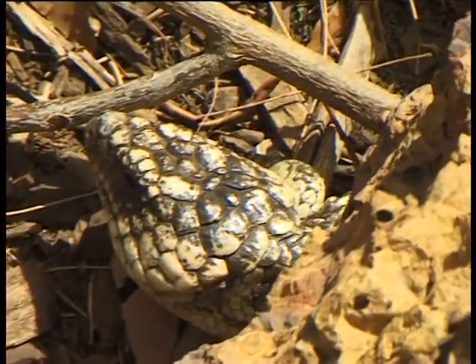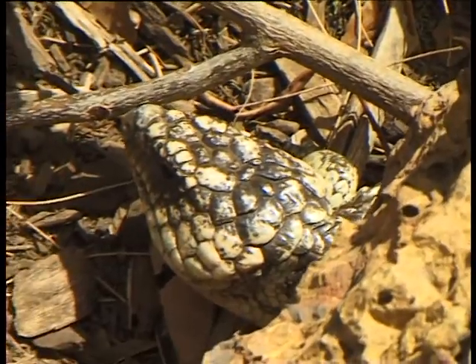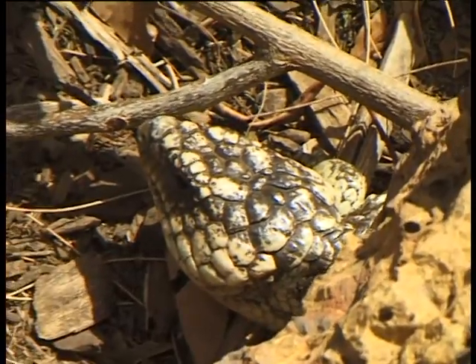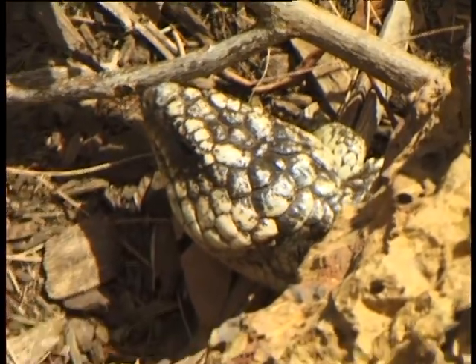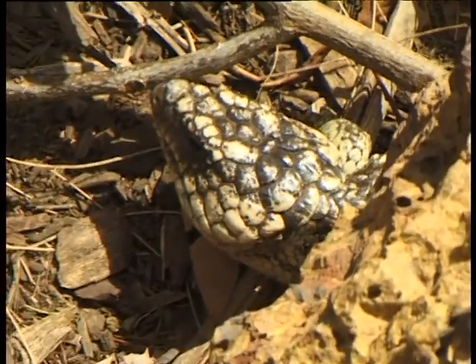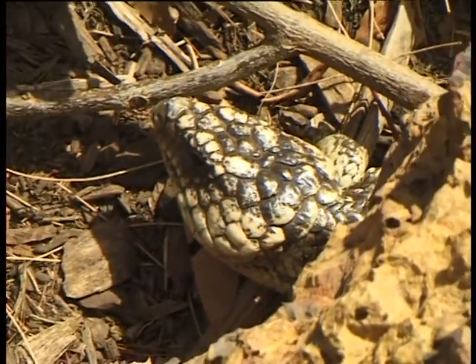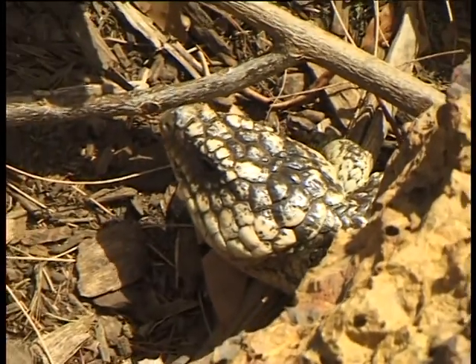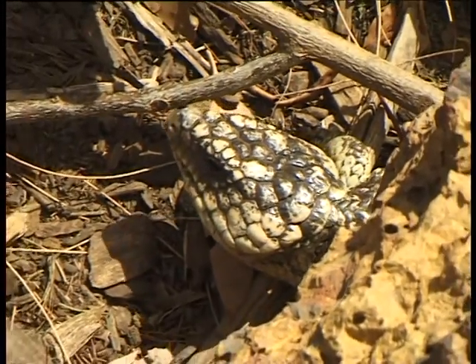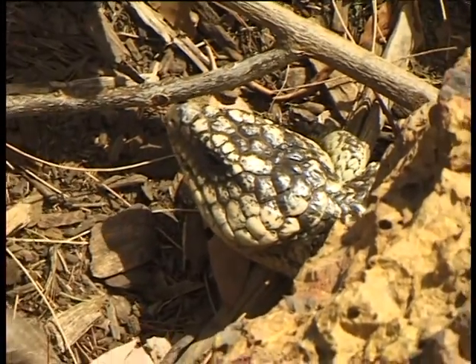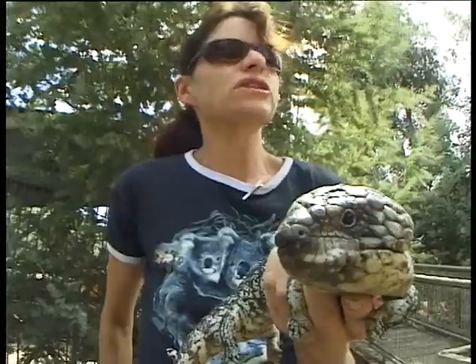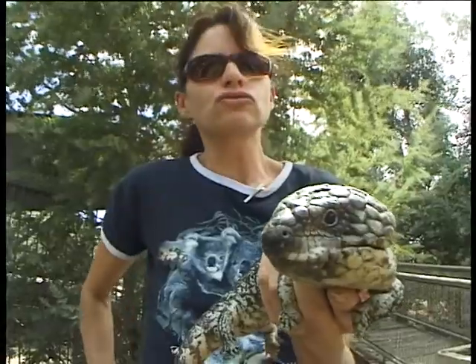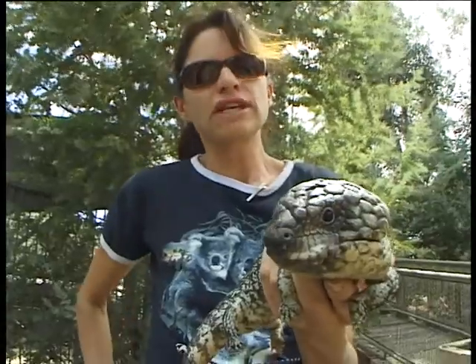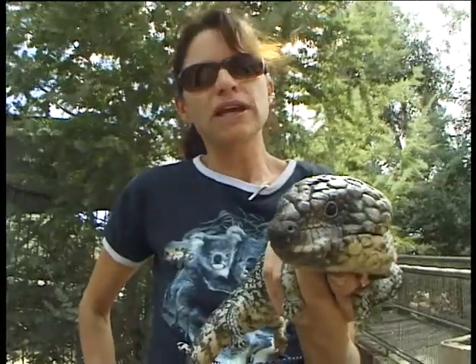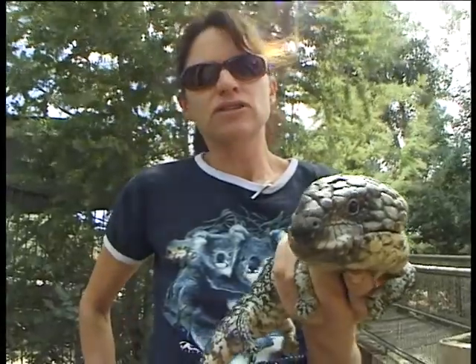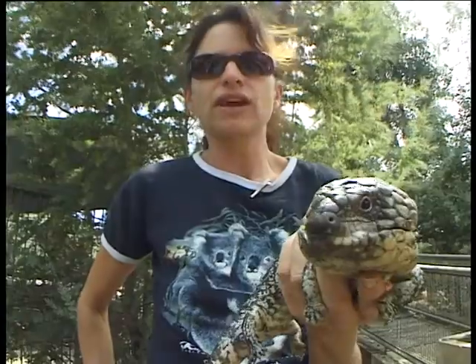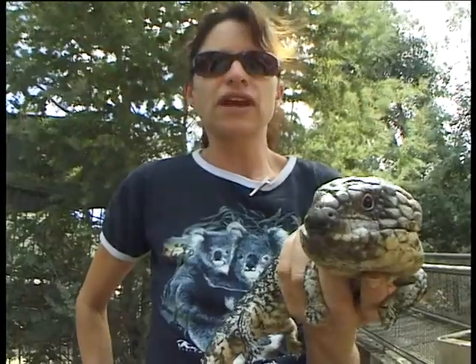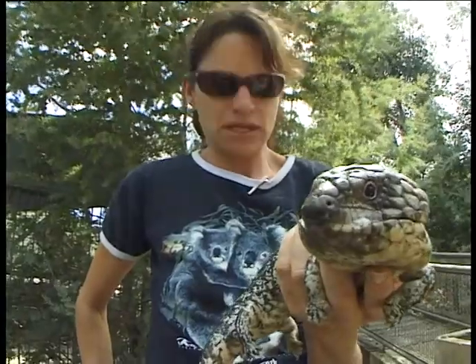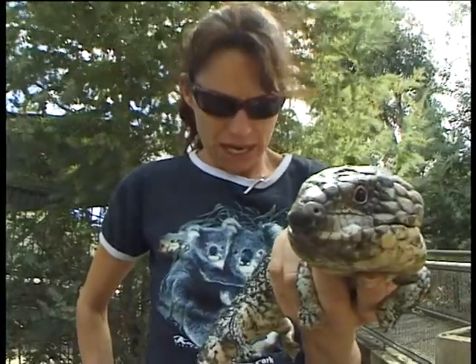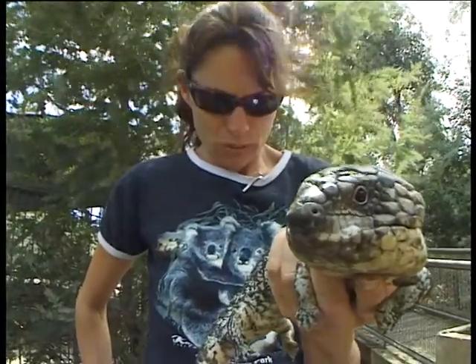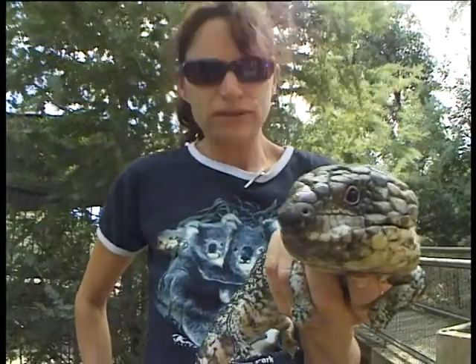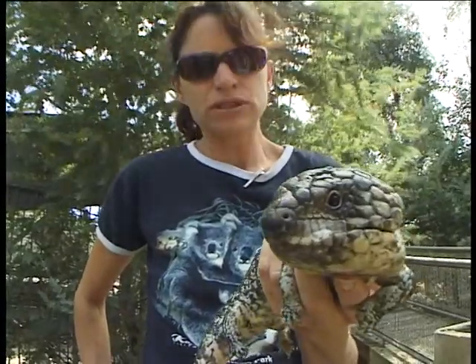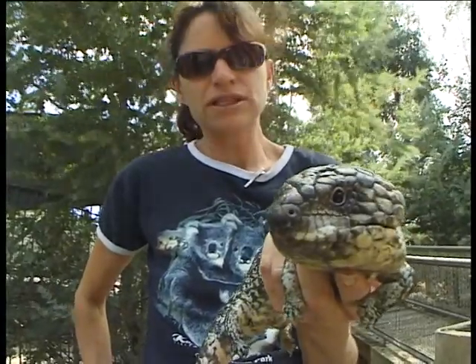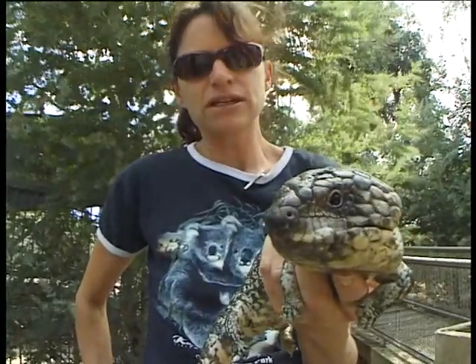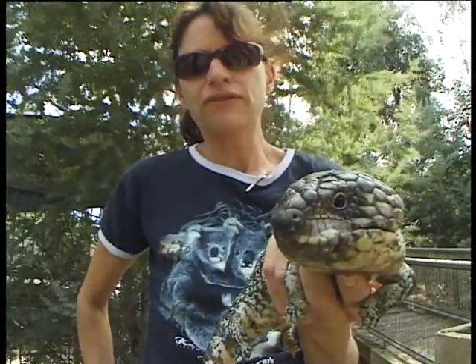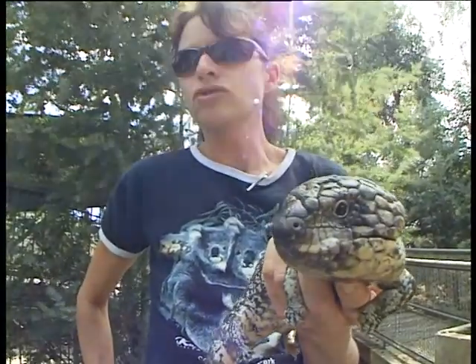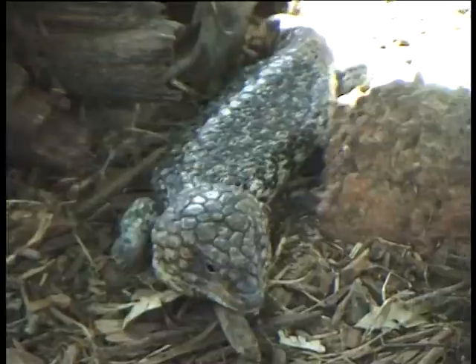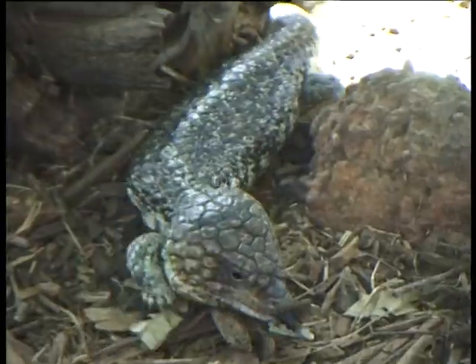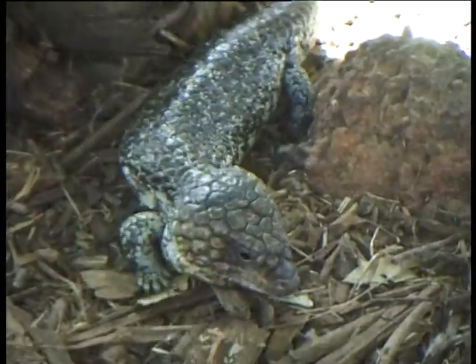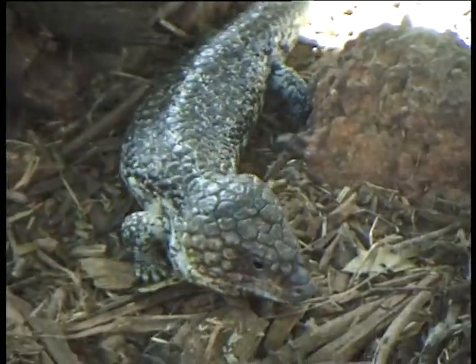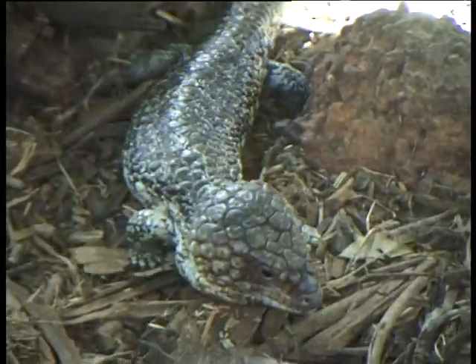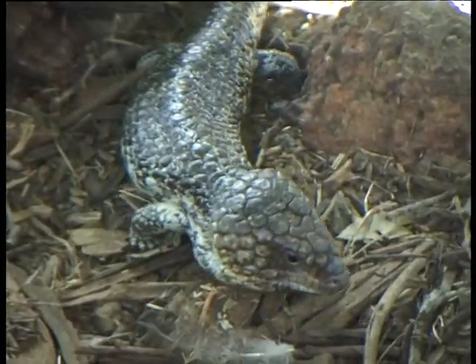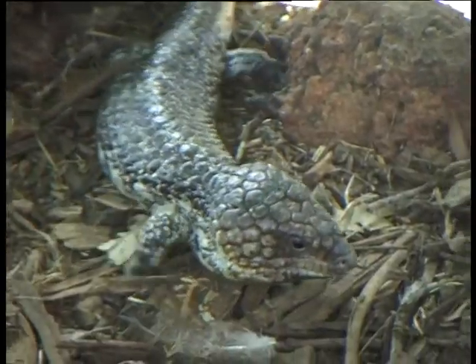They'll also eat carrion, which is like rotting meat. So if they found a dead animal that was little enough and rotting, they would eat that as well.